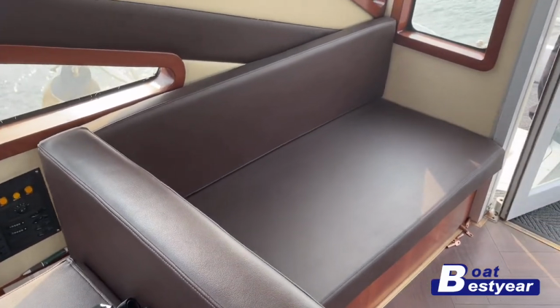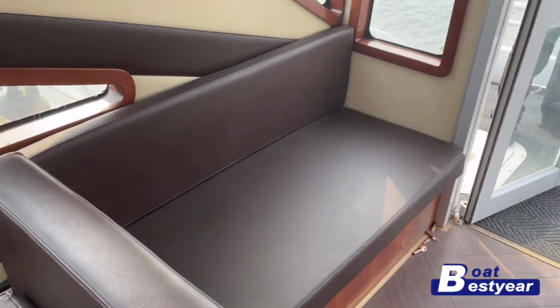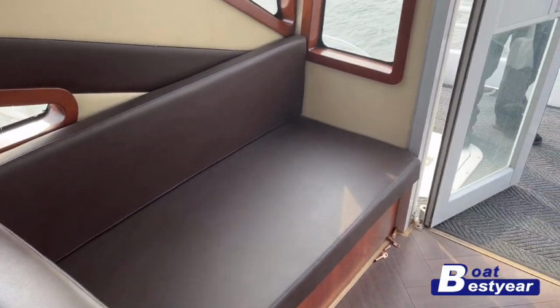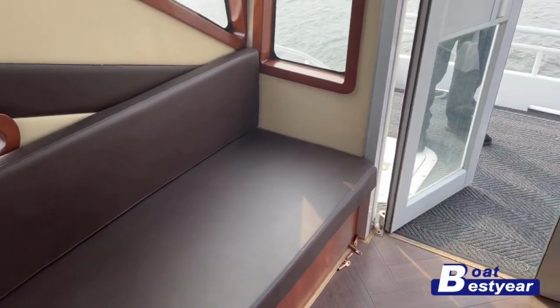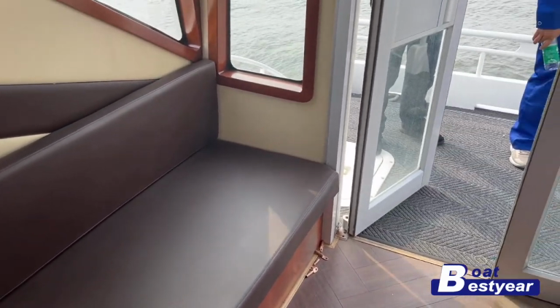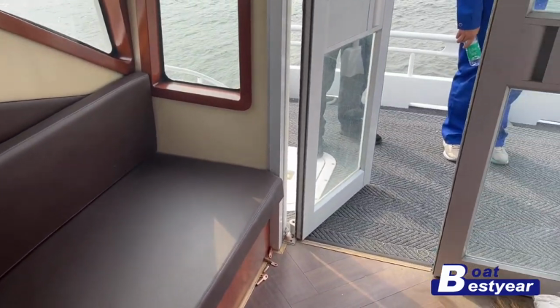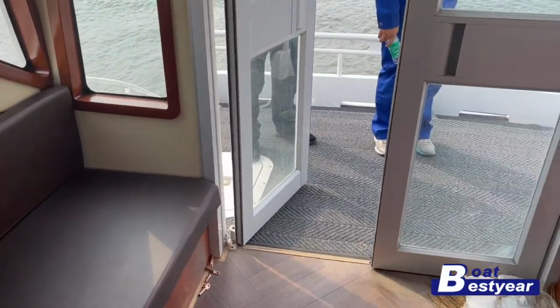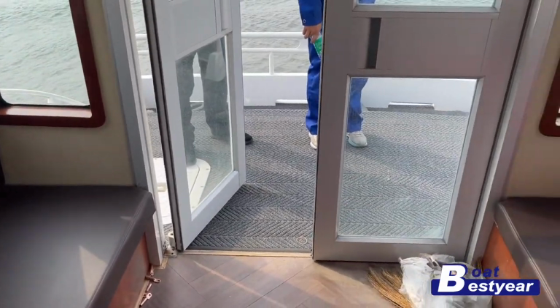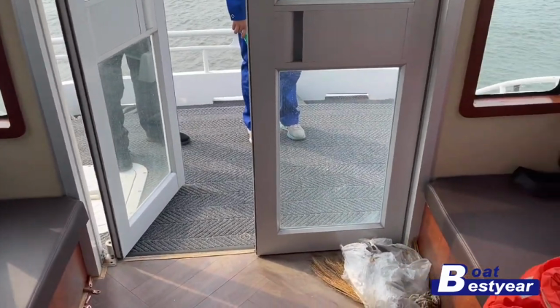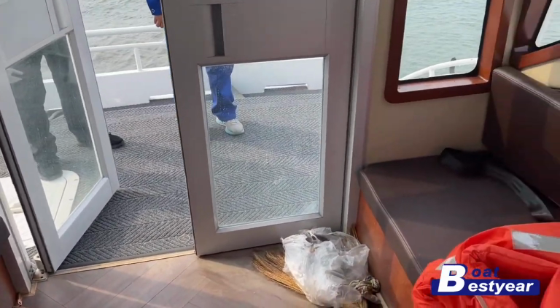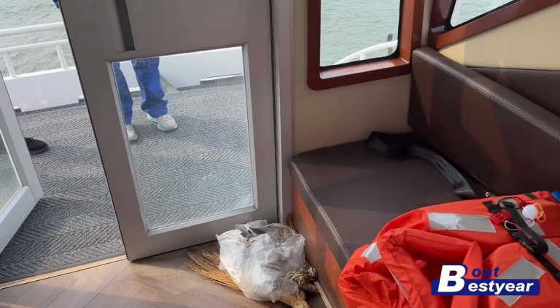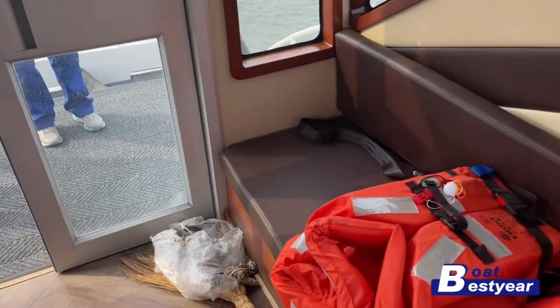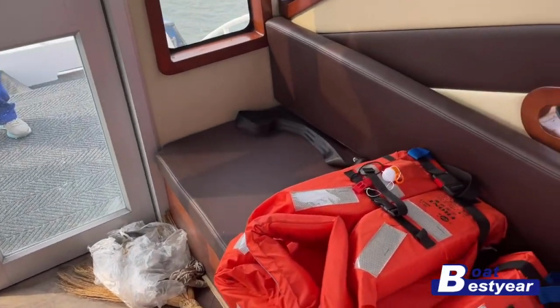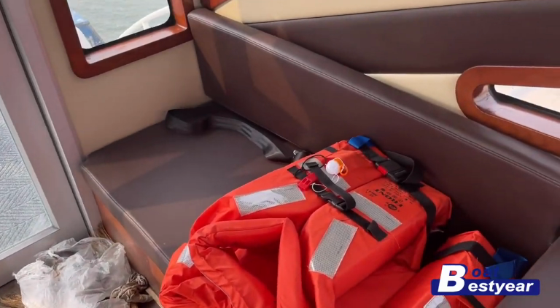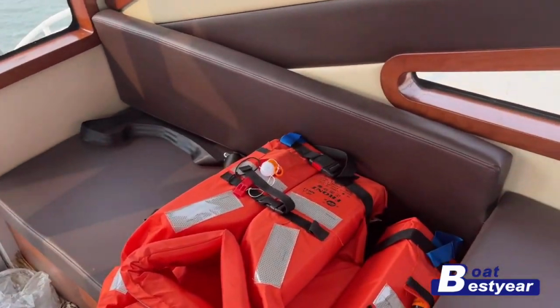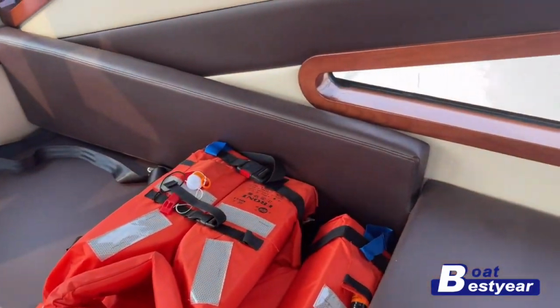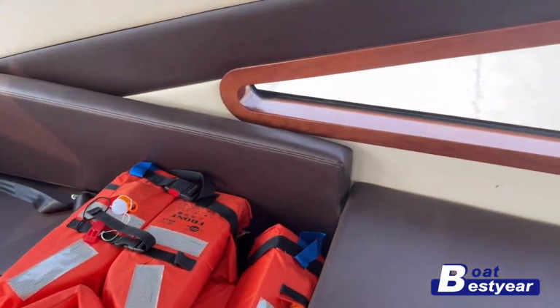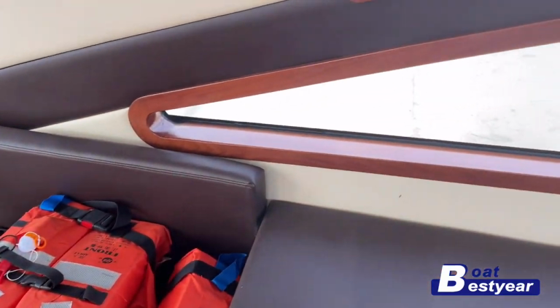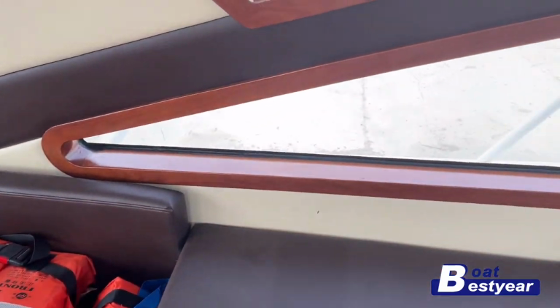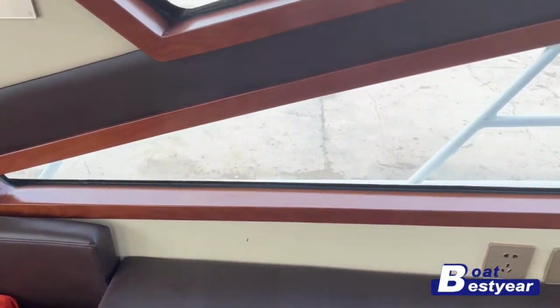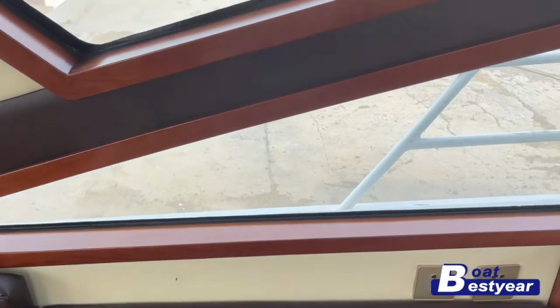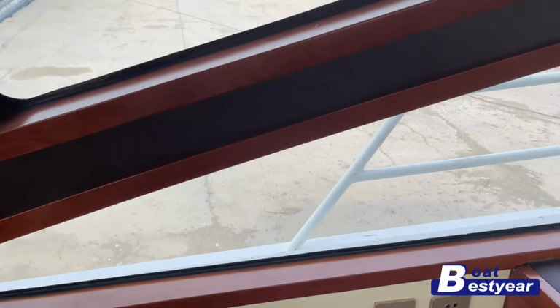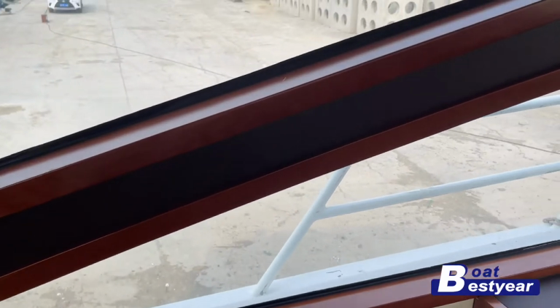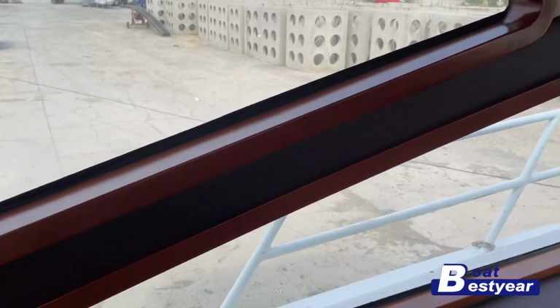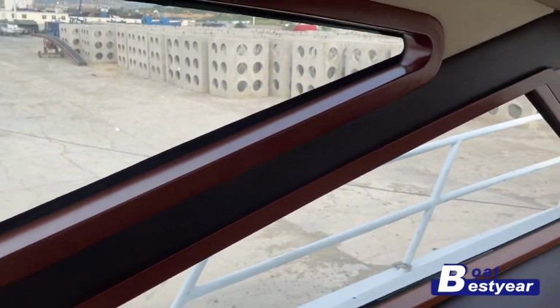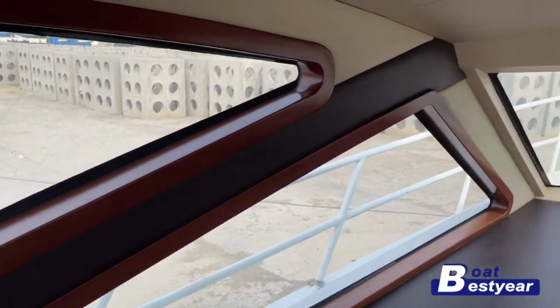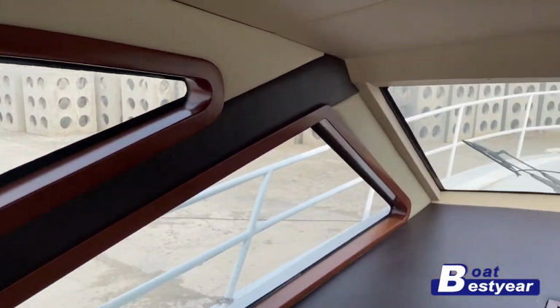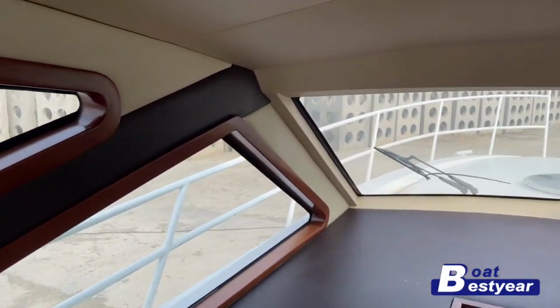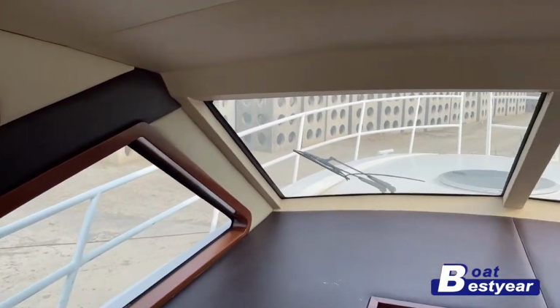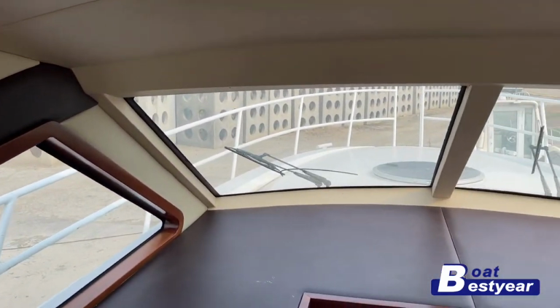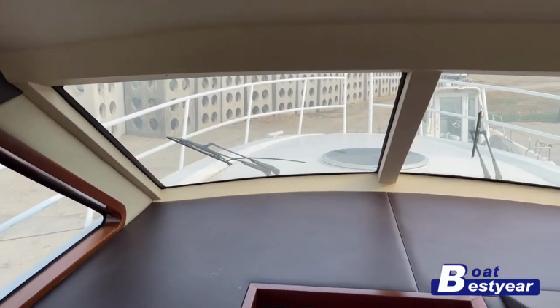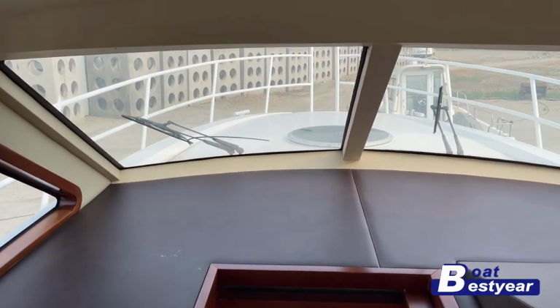This particular model has a face-to-face seating on the back, but you can always change that based on your preferences. All of the seats are made with leather. Big spacious windows allow the sunshine to come in fully.